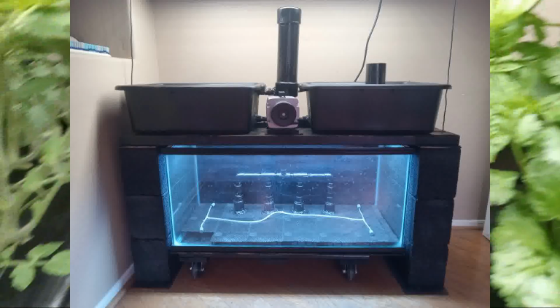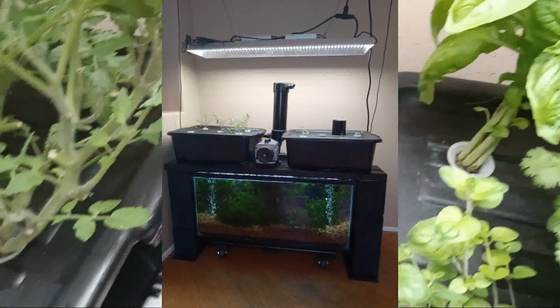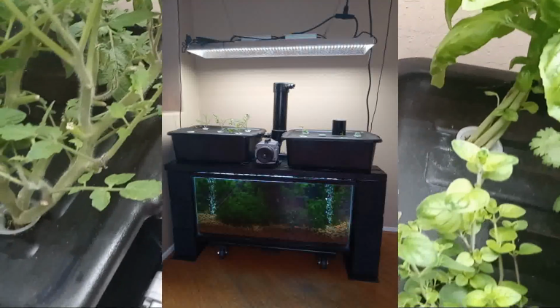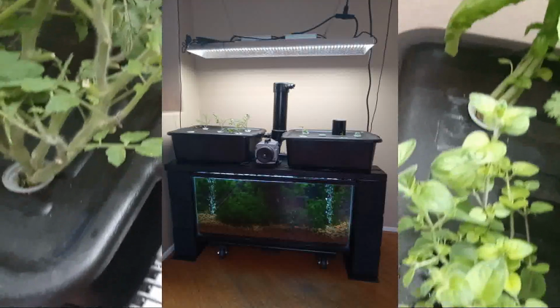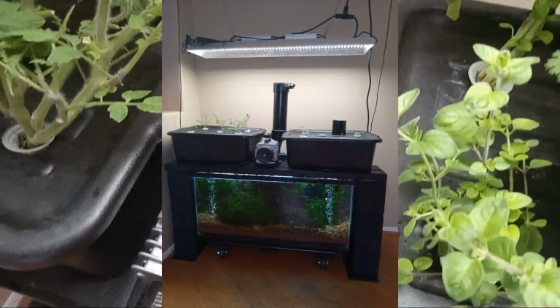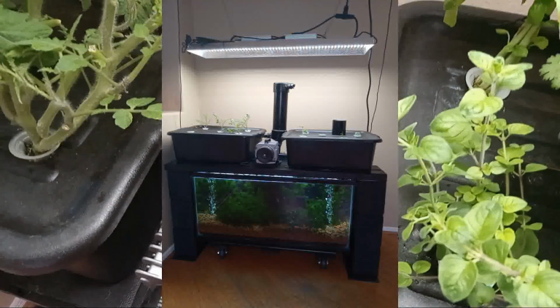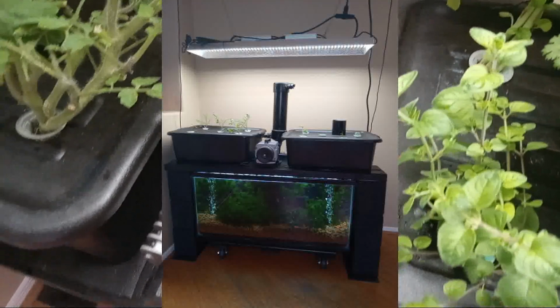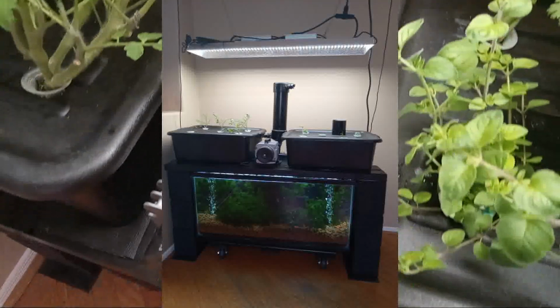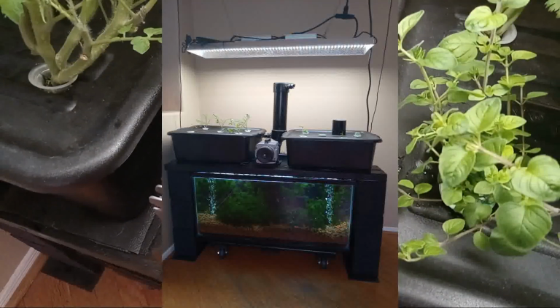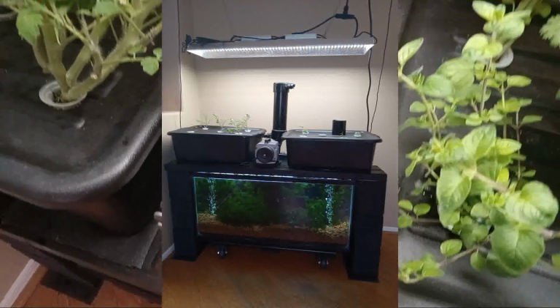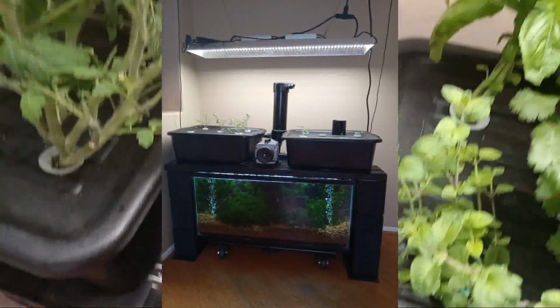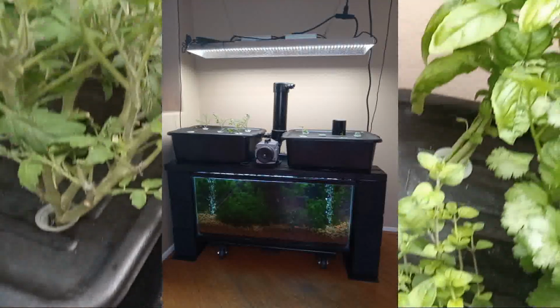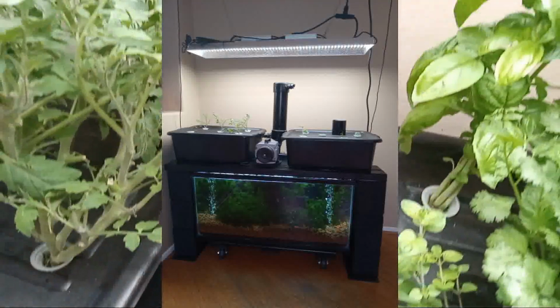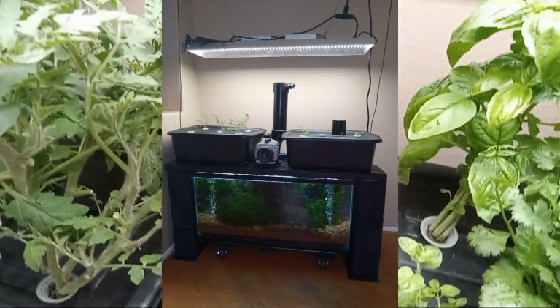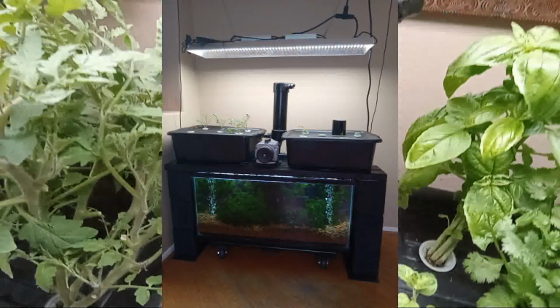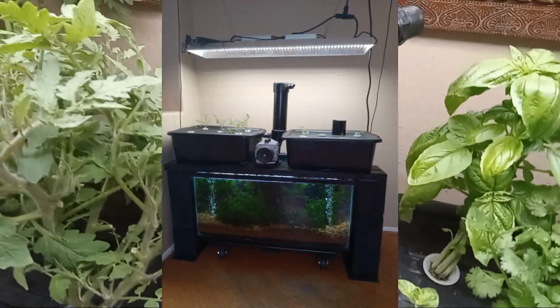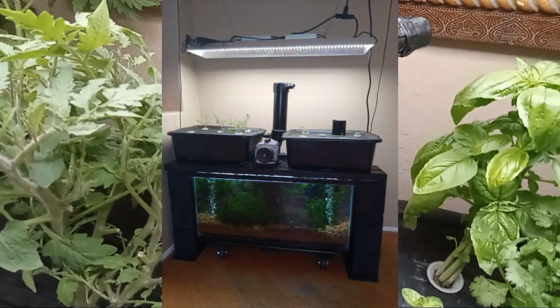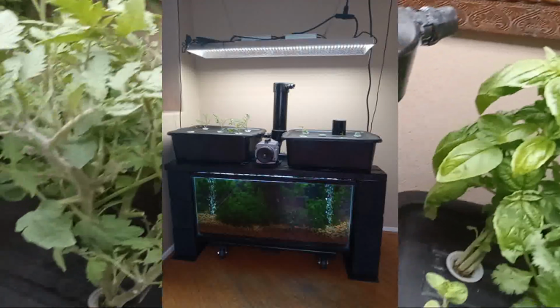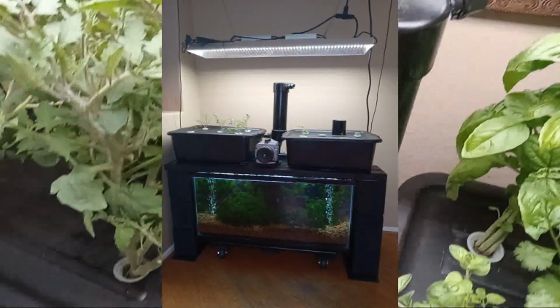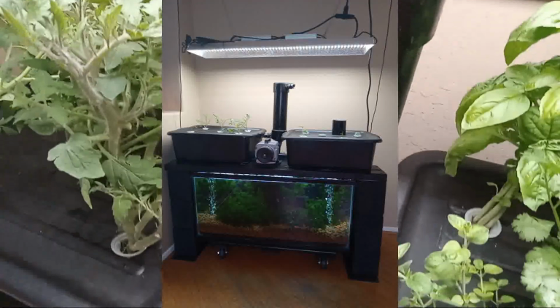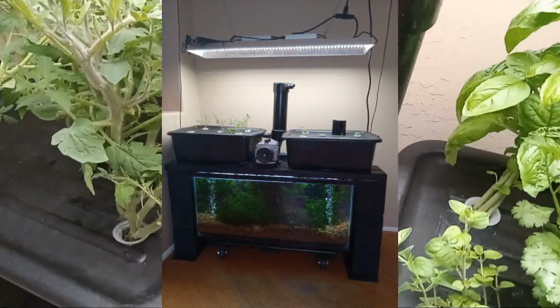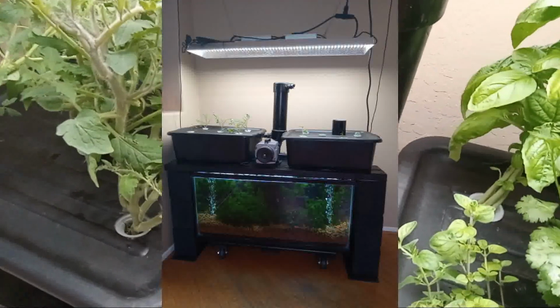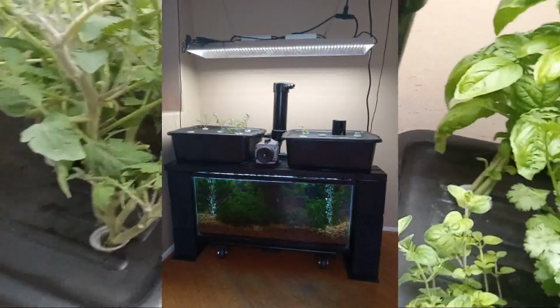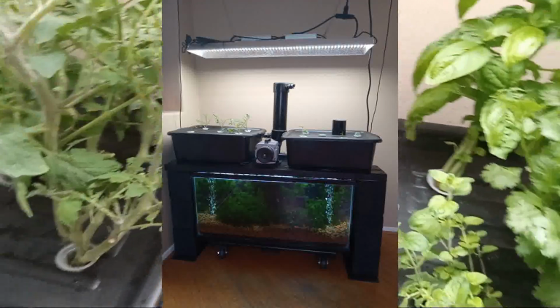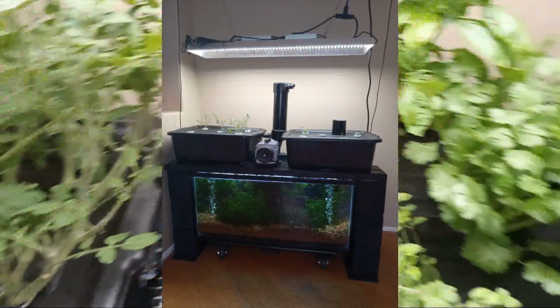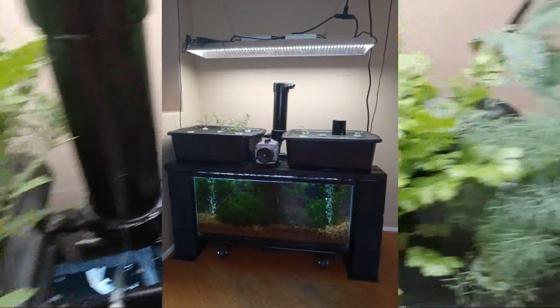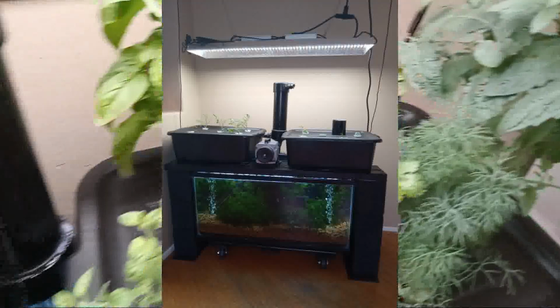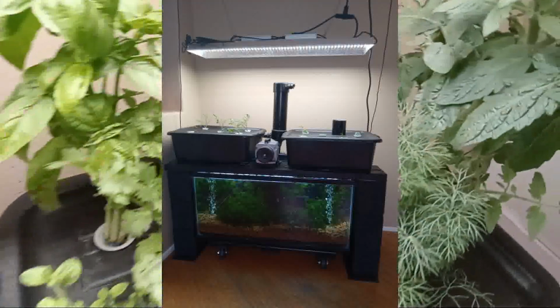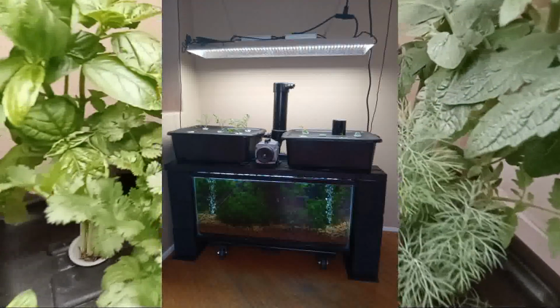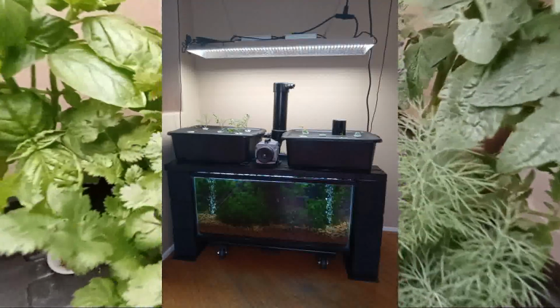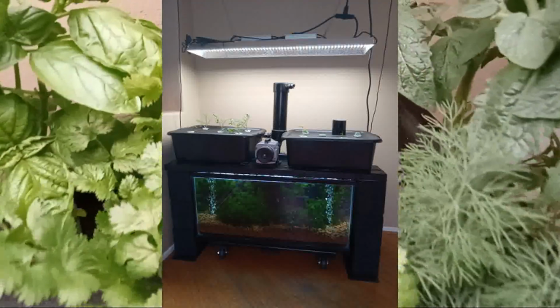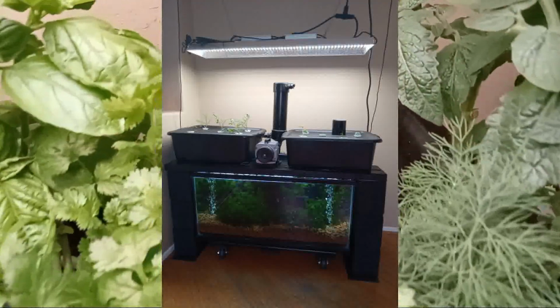Attach the doctor airlift pump to grow bed one. Cut a hole in the lid of grow bed two for the bell siphon and drill holes for grow sites. Finally, remember to install a grow light from the ceiling.